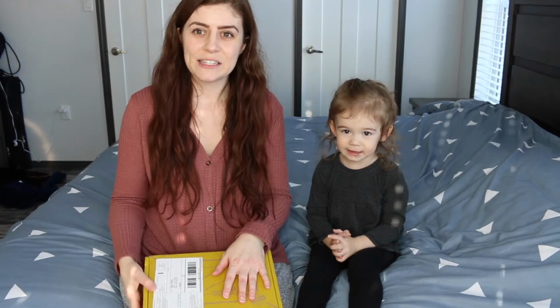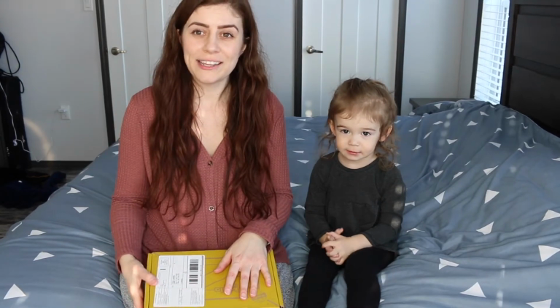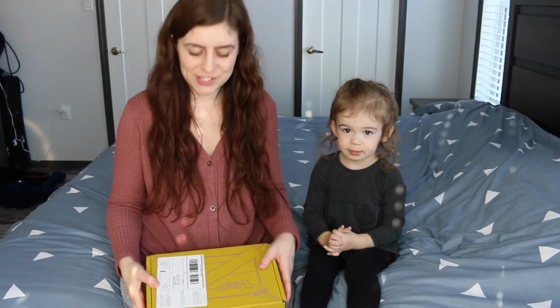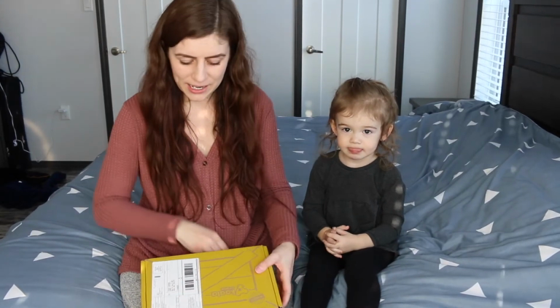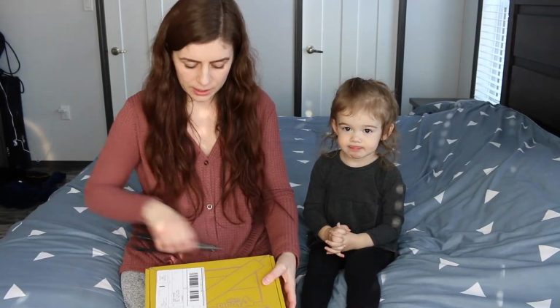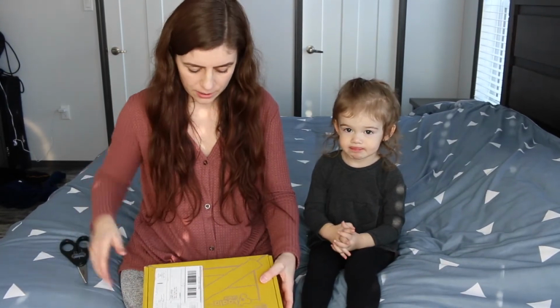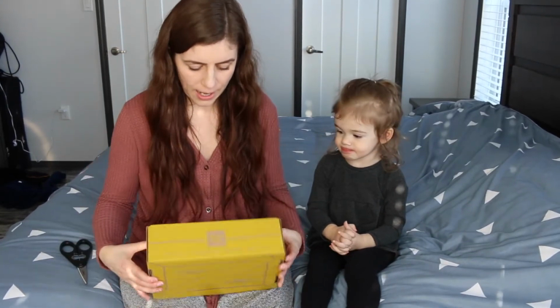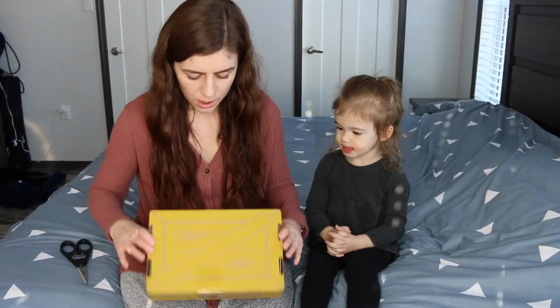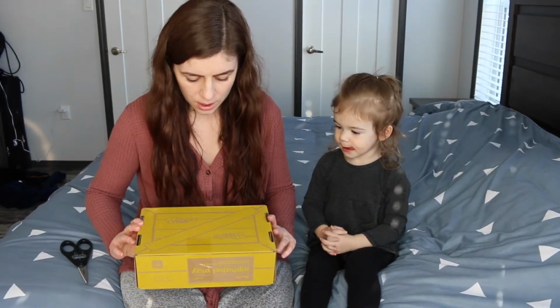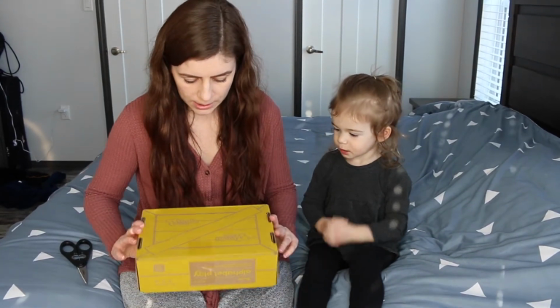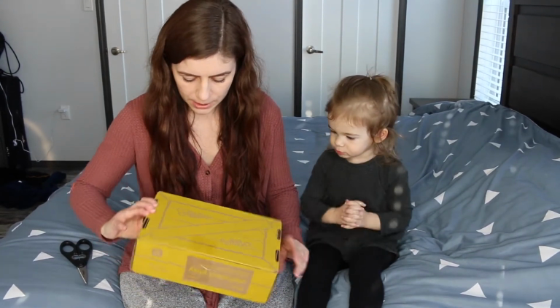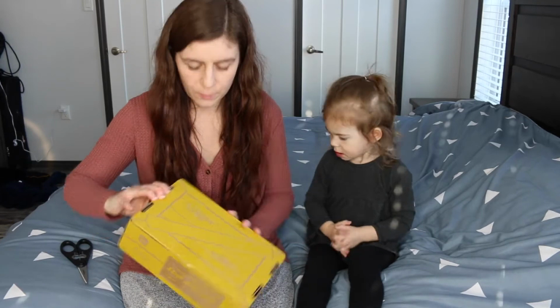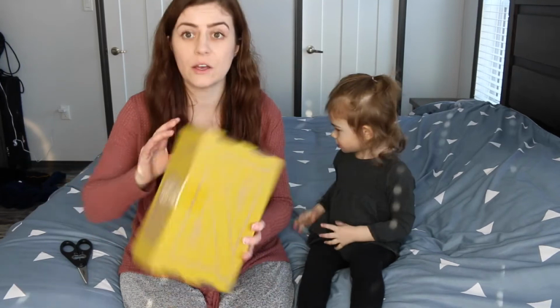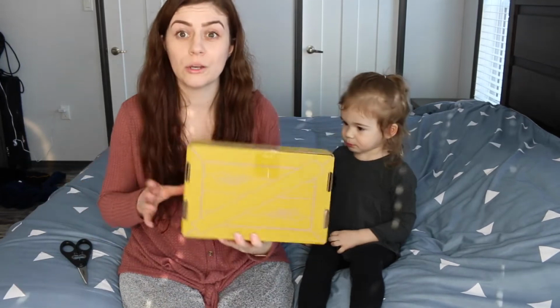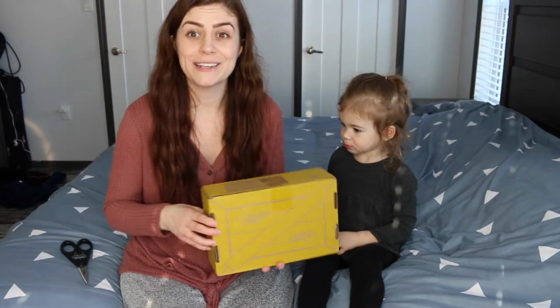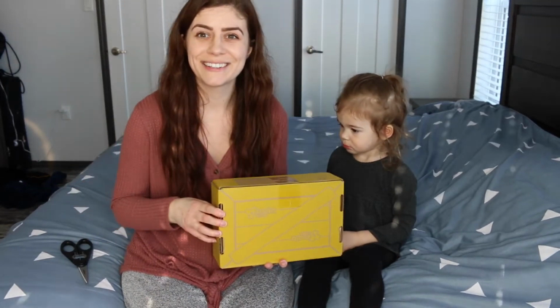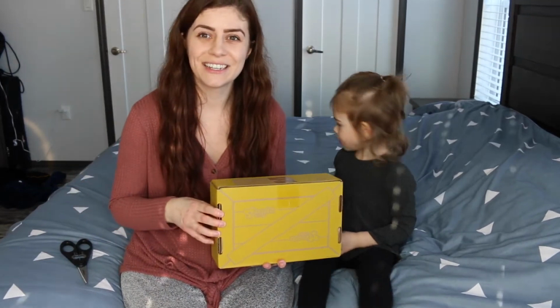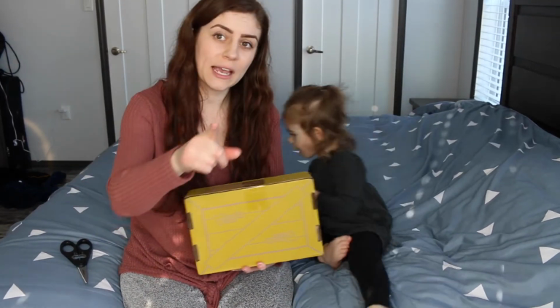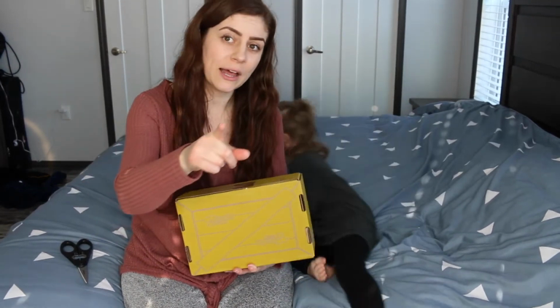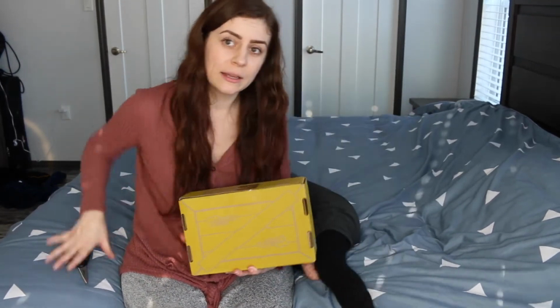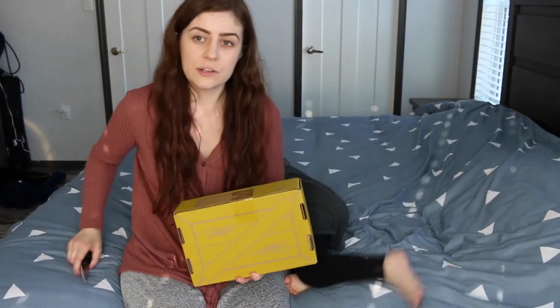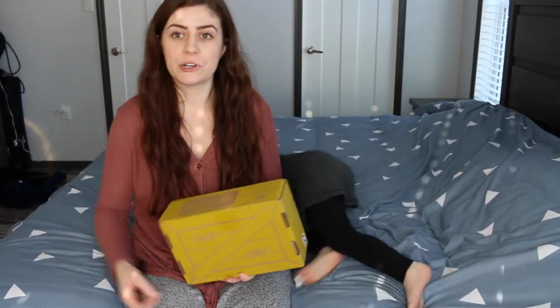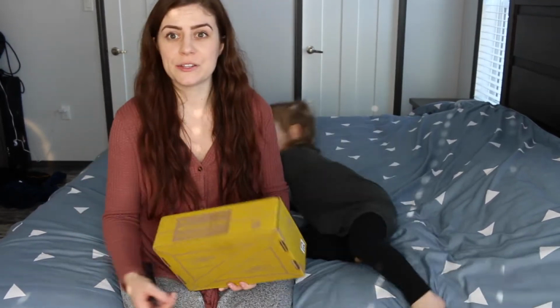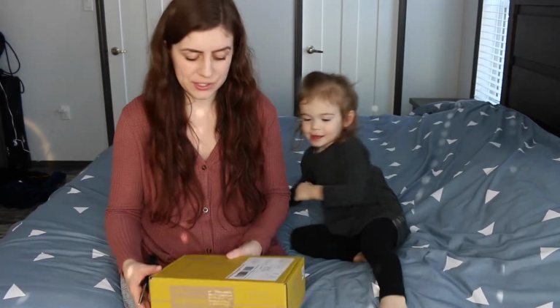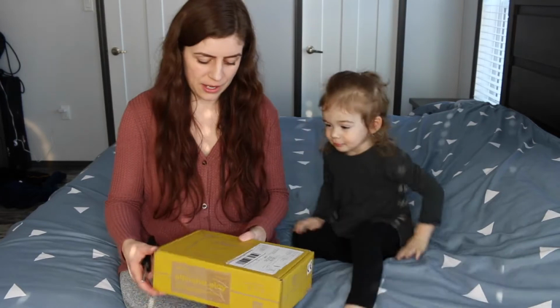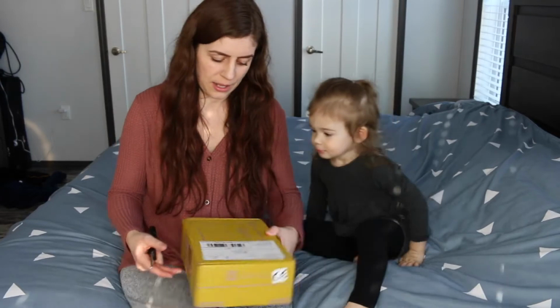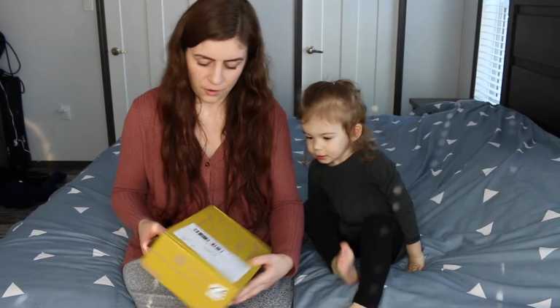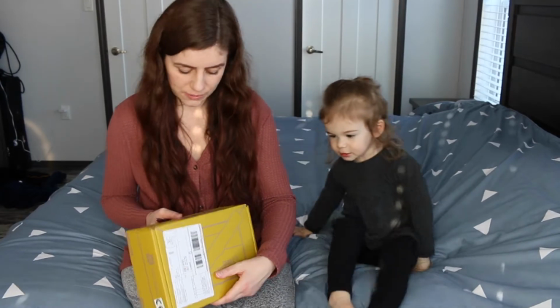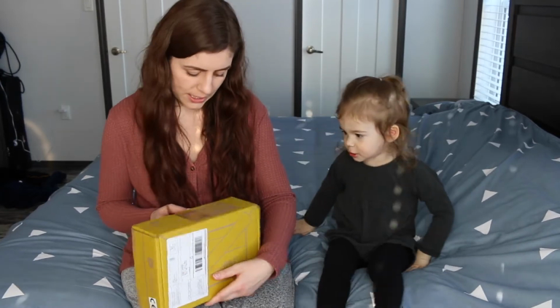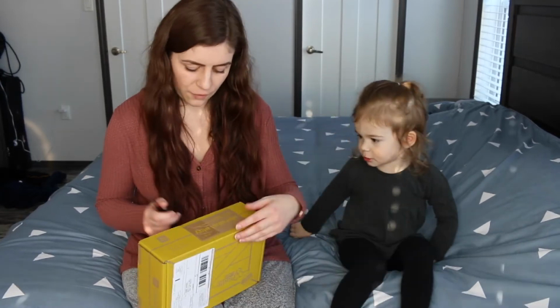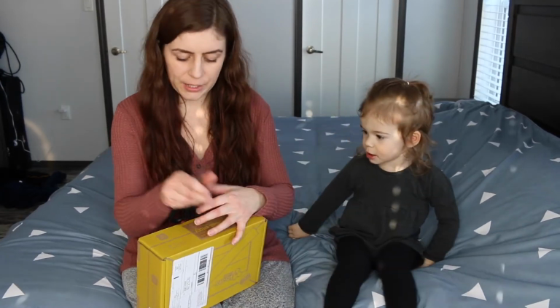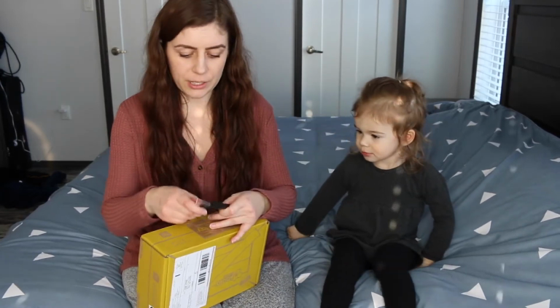It's Violet and Justine and we are here with our Kiwi crate, but we get the Koala crate. So this one it says 'Alphabet Play' right on it.